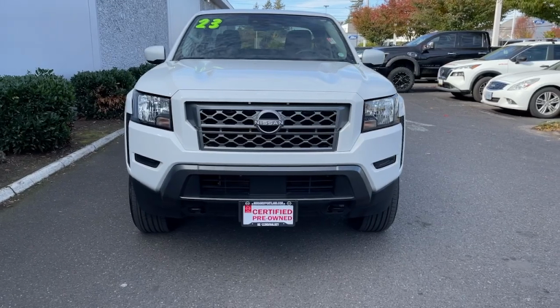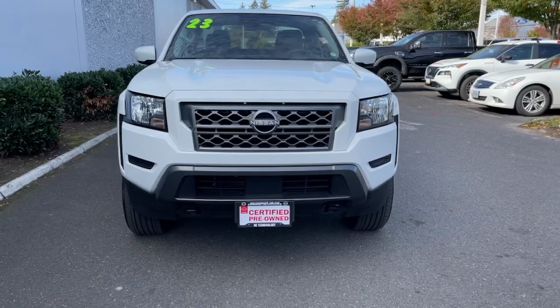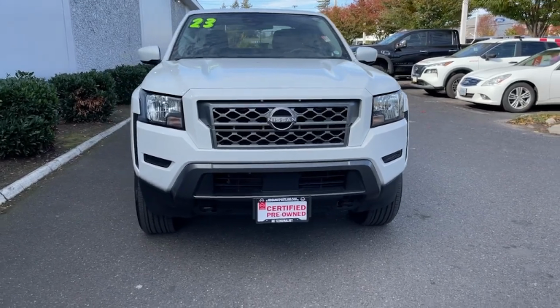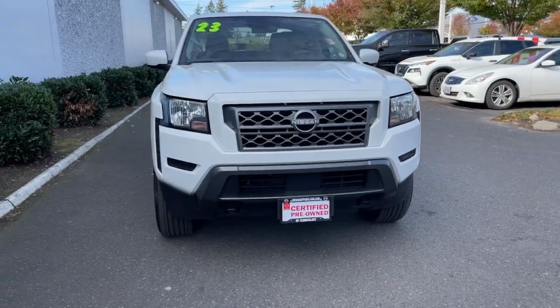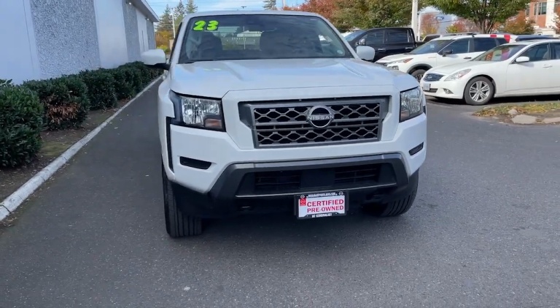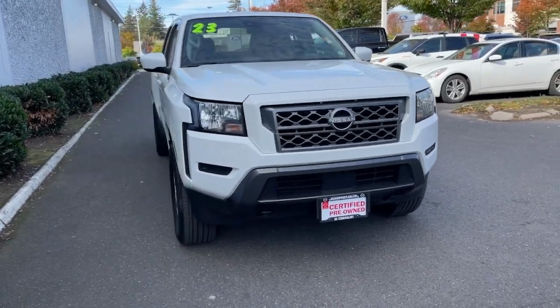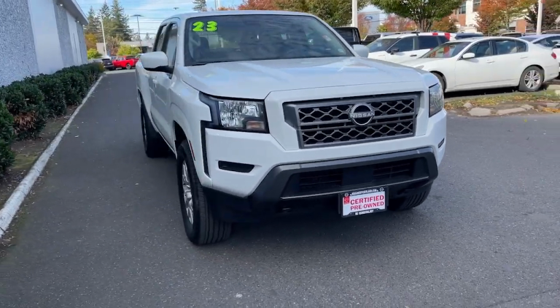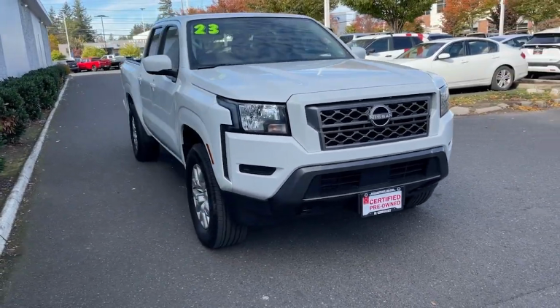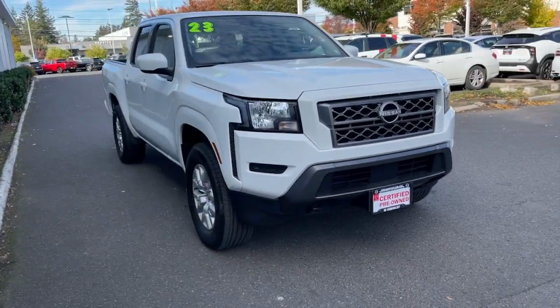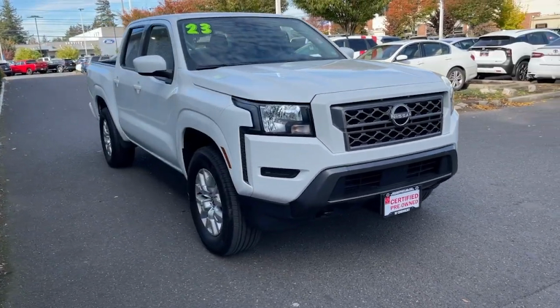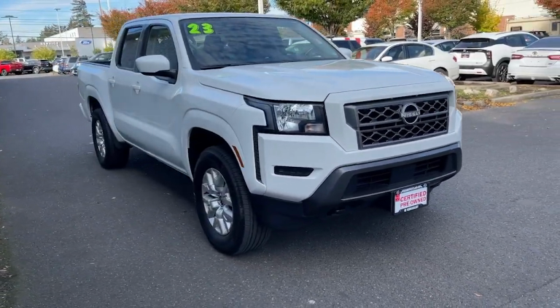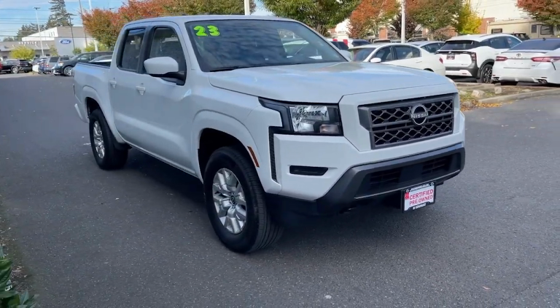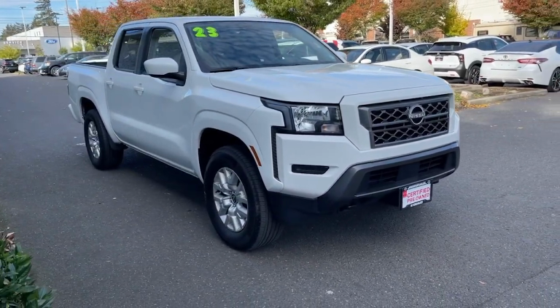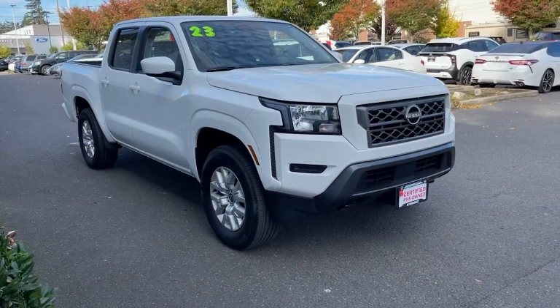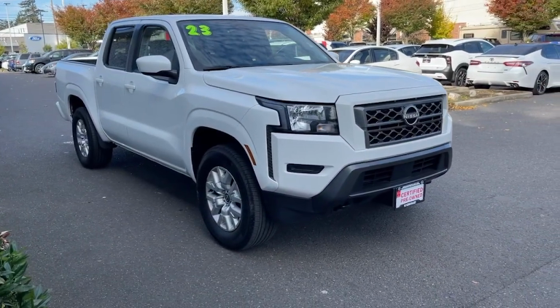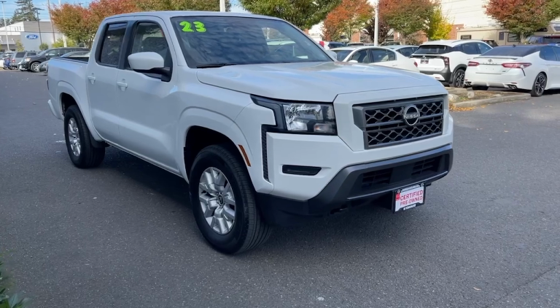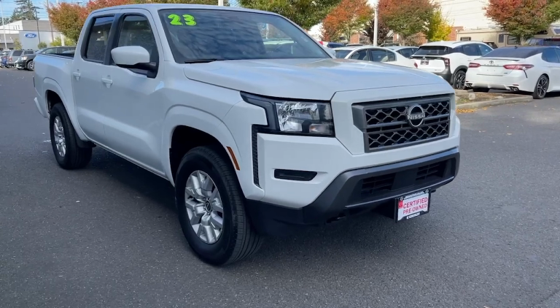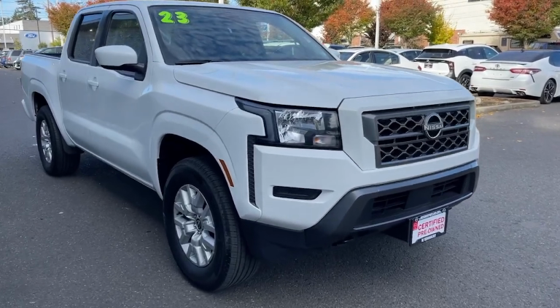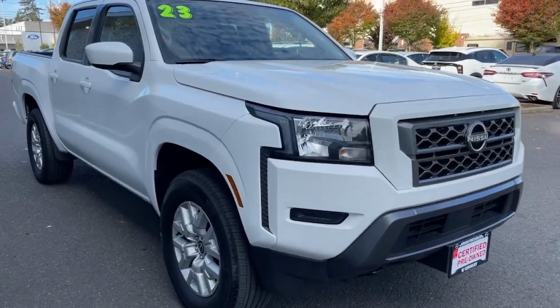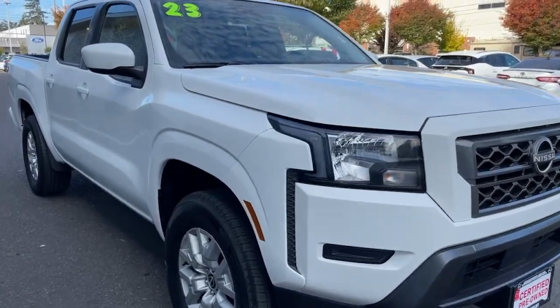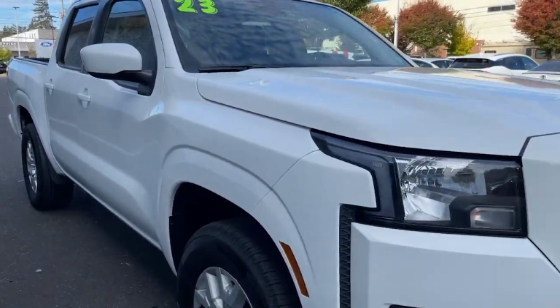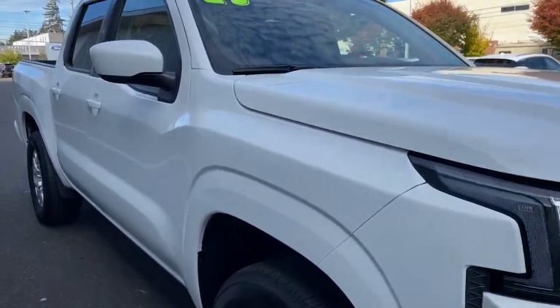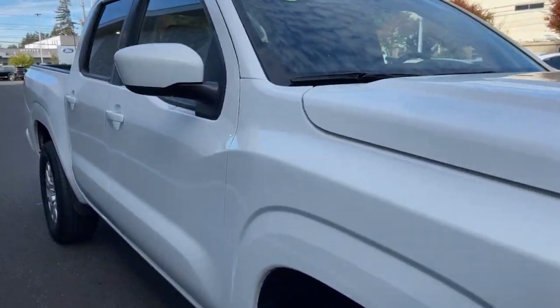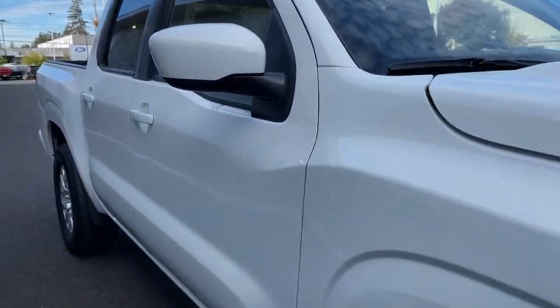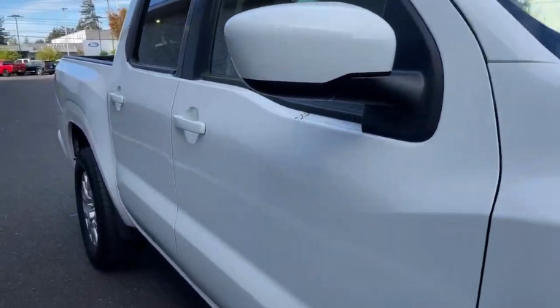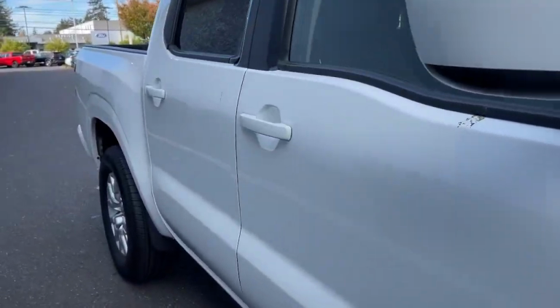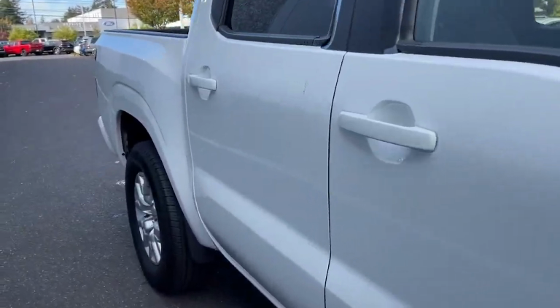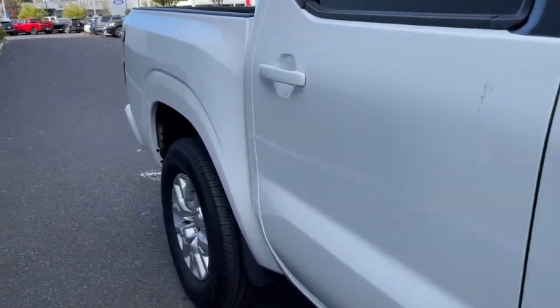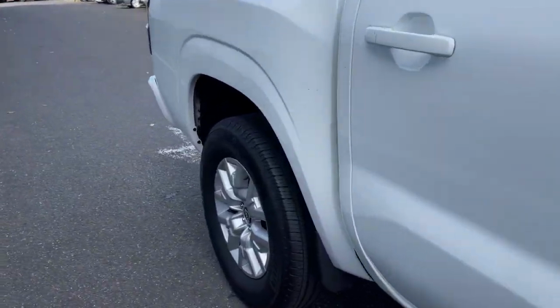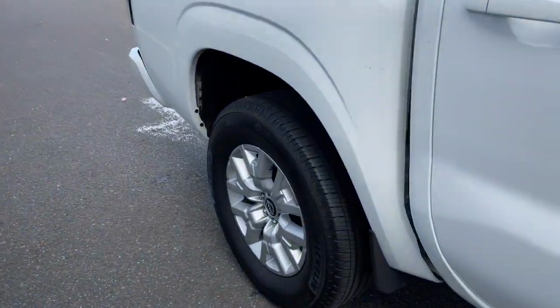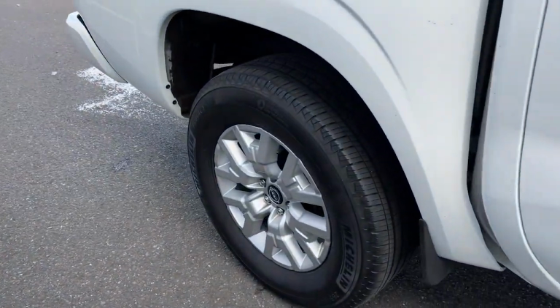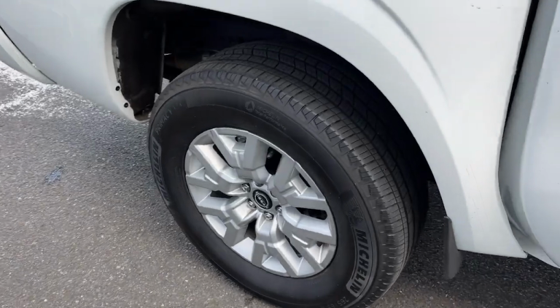Here's a hard-working Nissan Frontier, the midsize pickup that's durable, comfortable, and up to the task. Whether you're on the job site or hitting the trail, this rugged partner has your back.